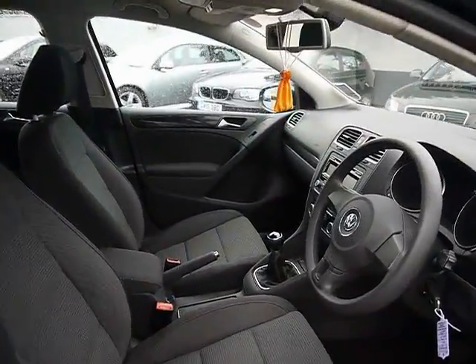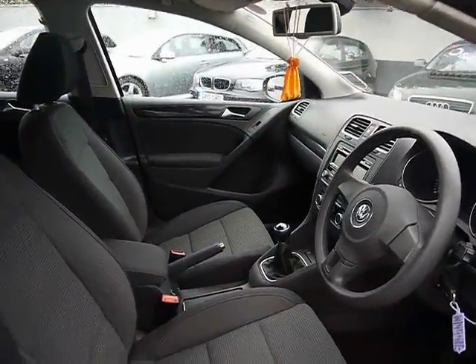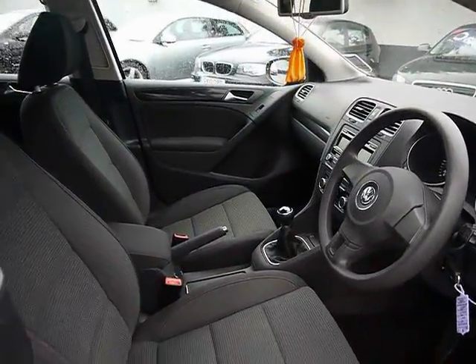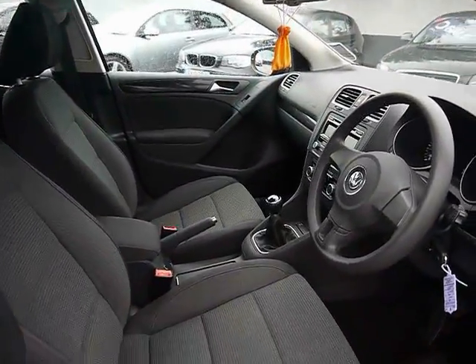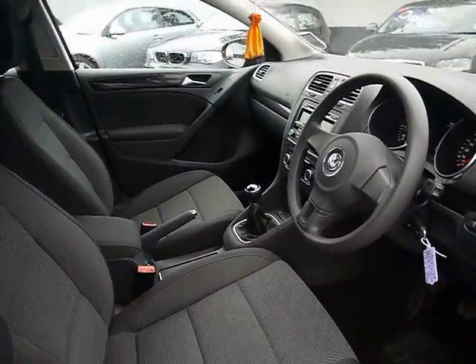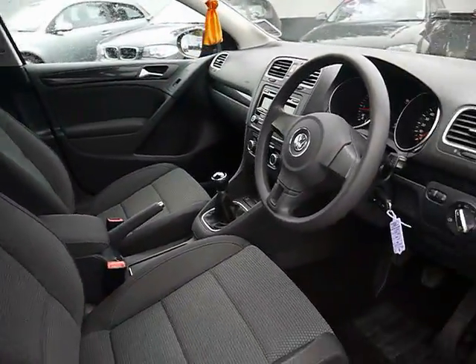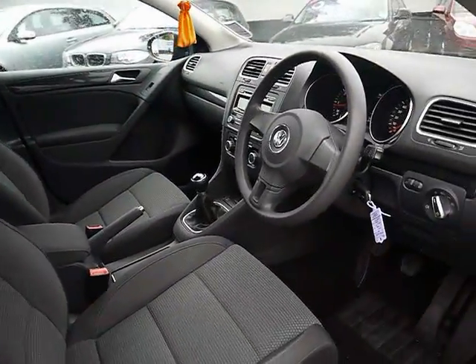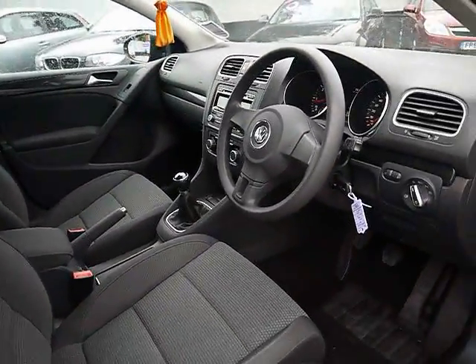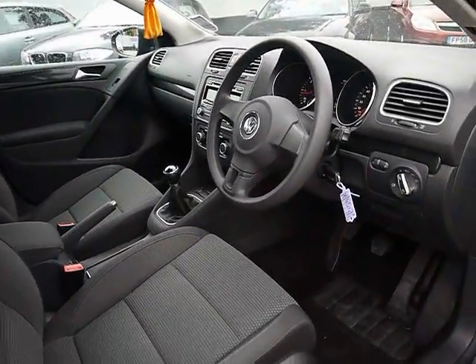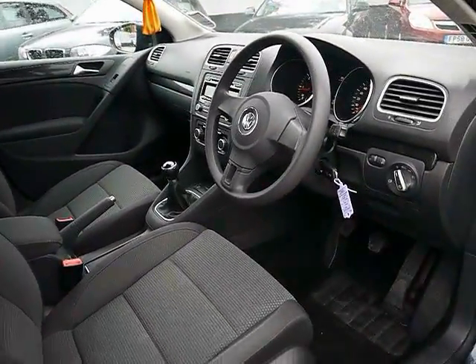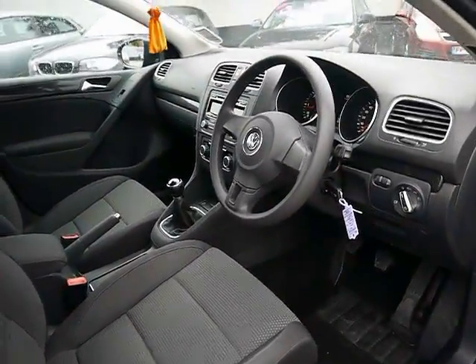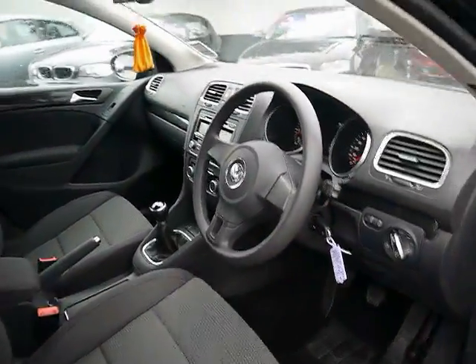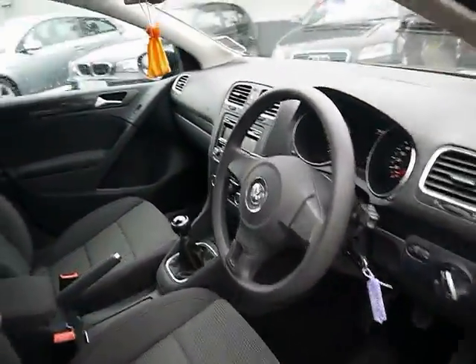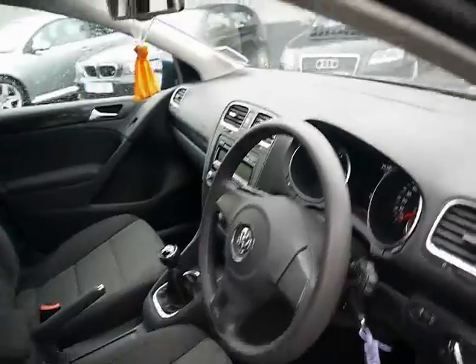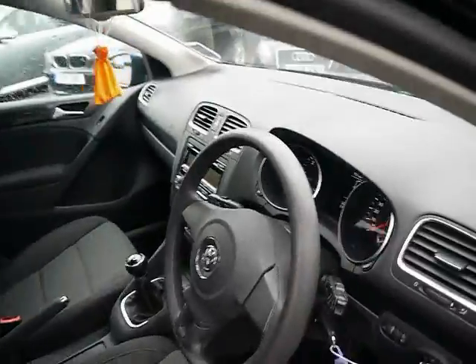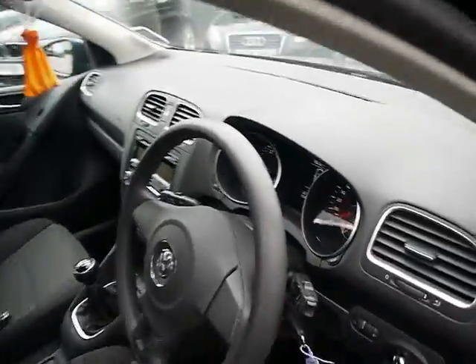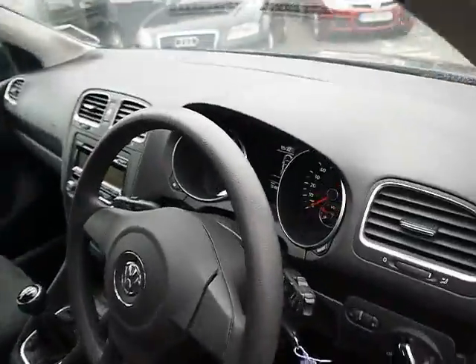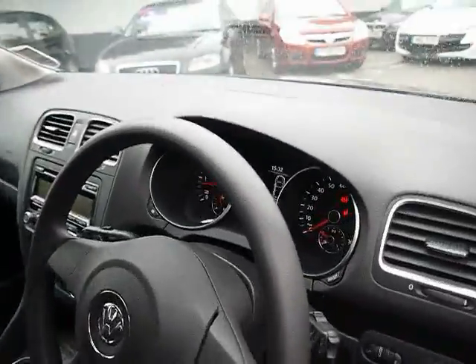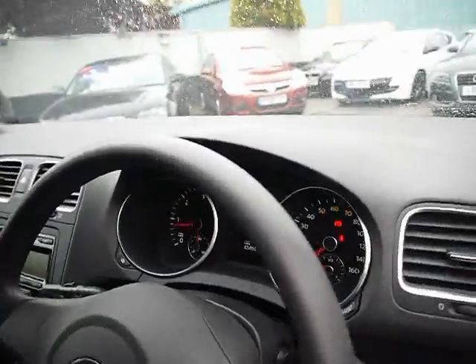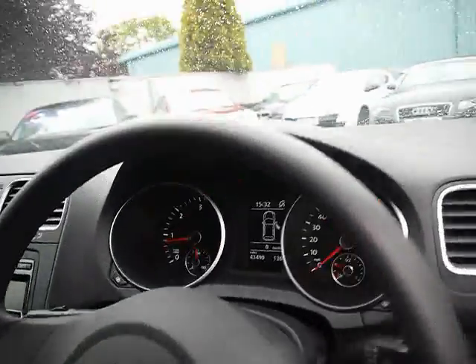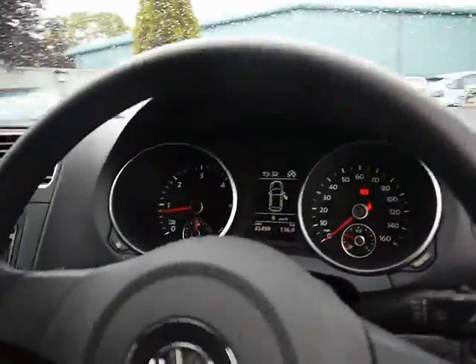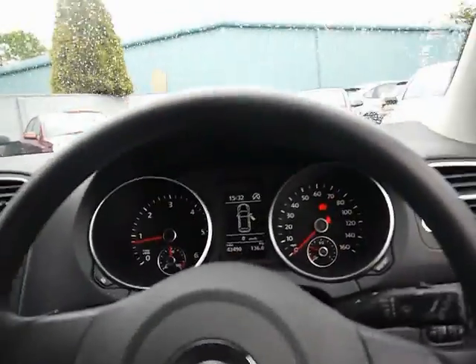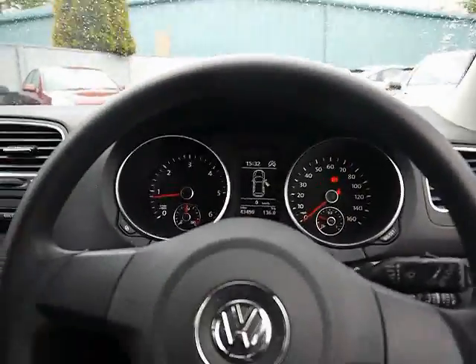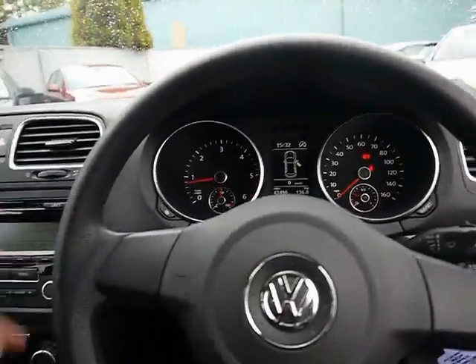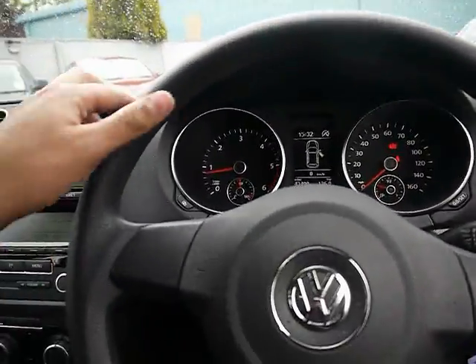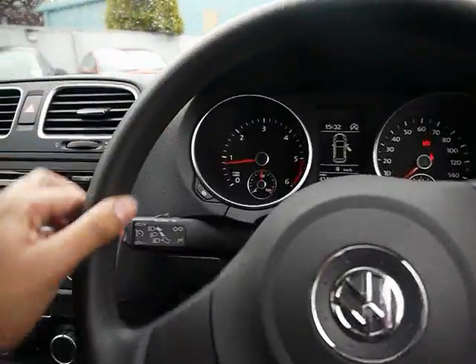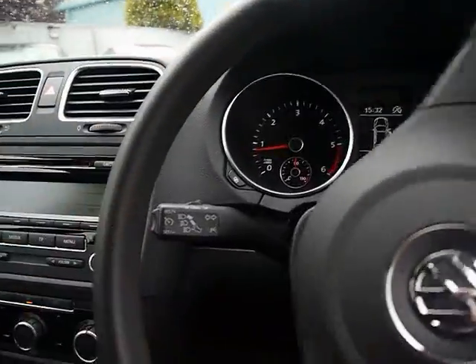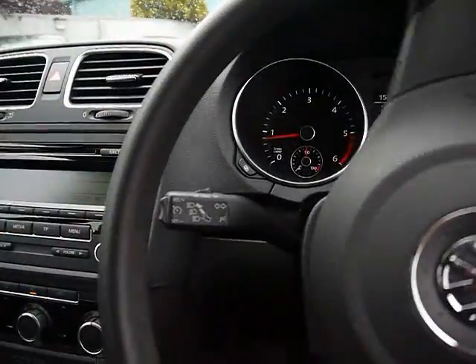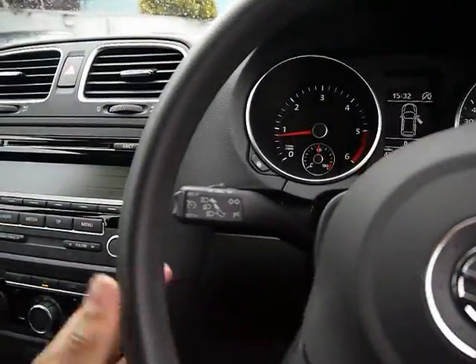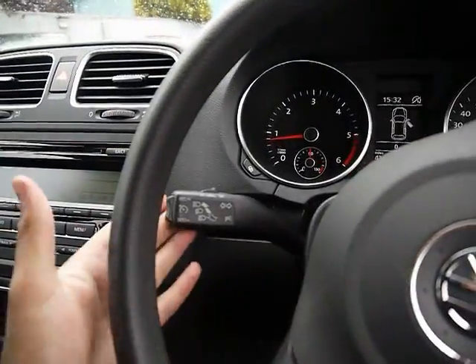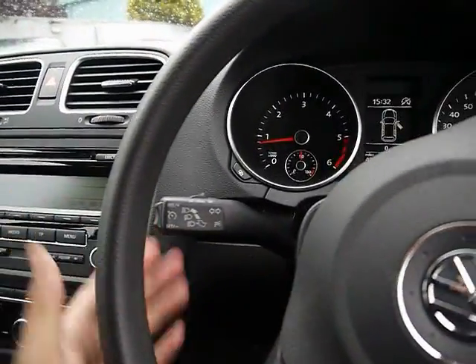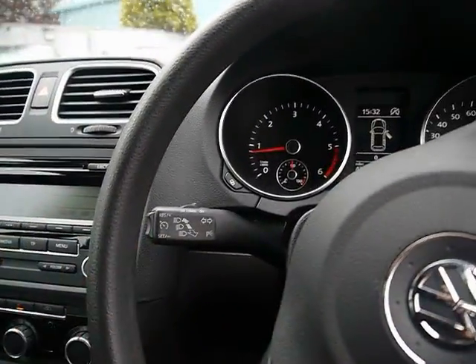It's a really spacious front cabin. Up inside here we've got automatic headlights and rain sensors, and cruise control on the indicator stalks to the left.